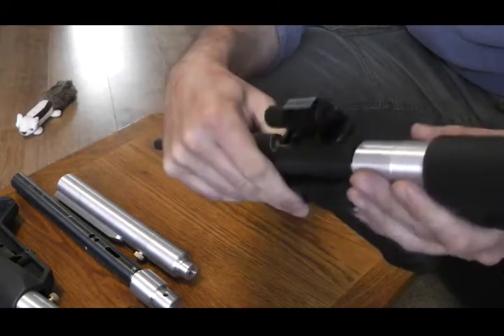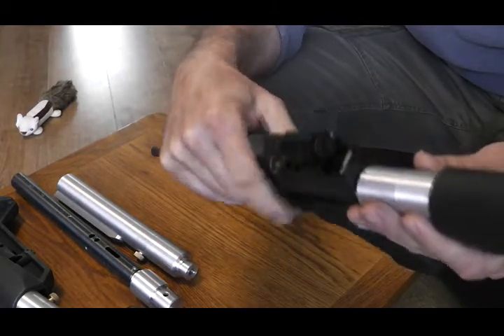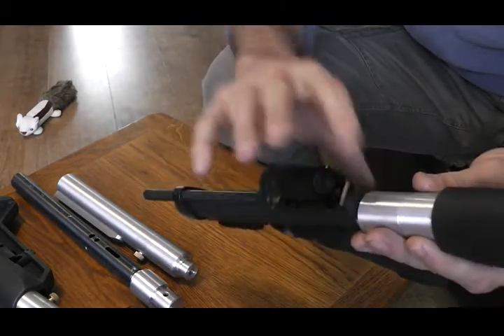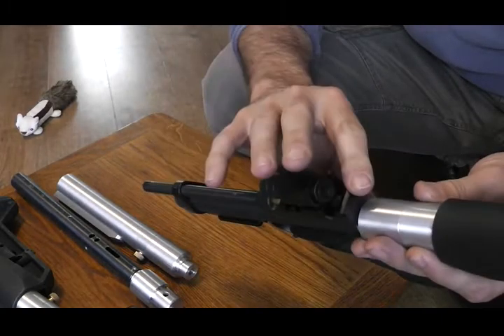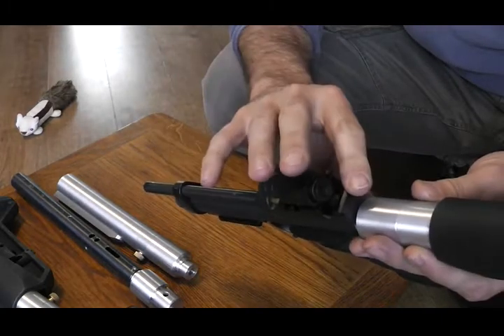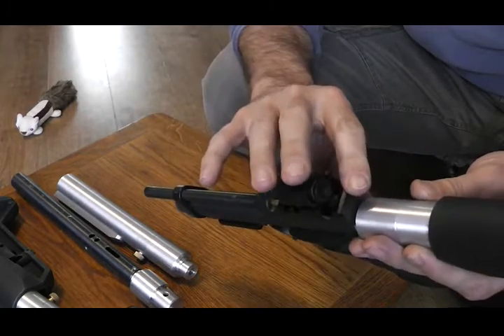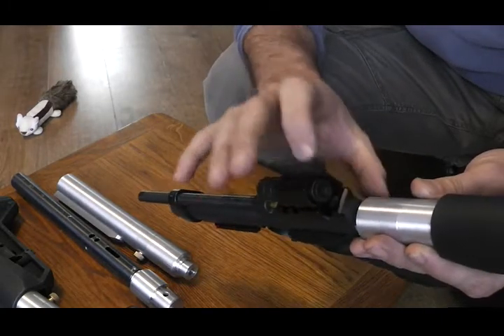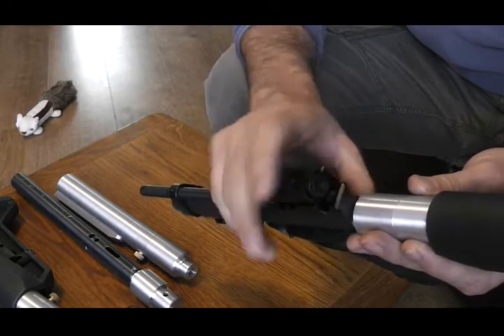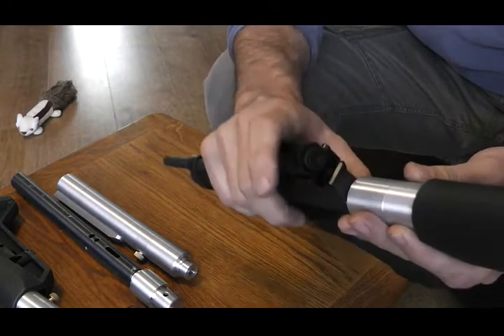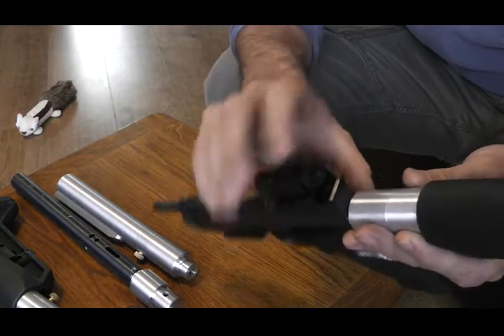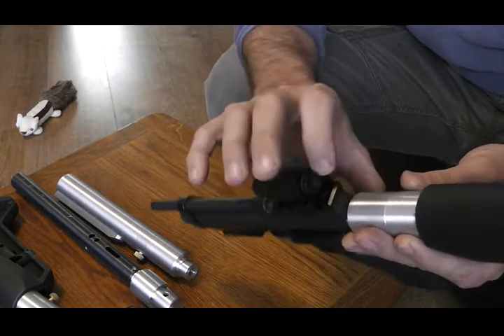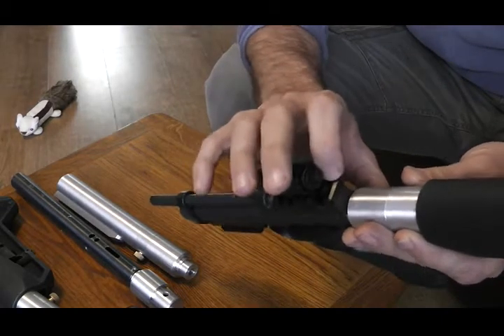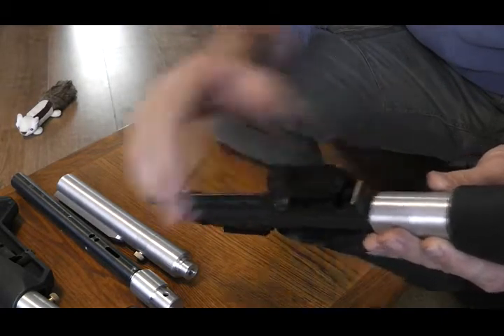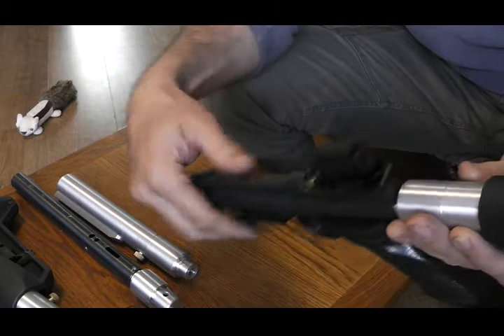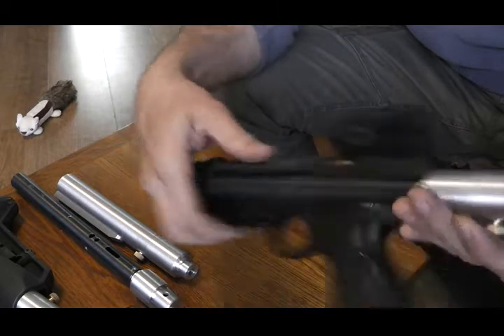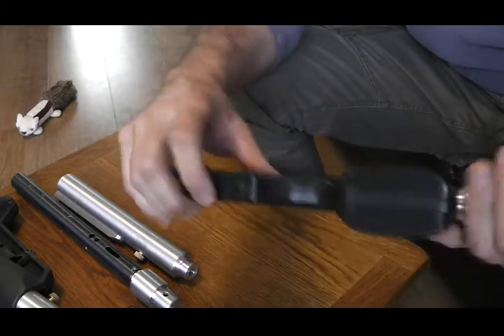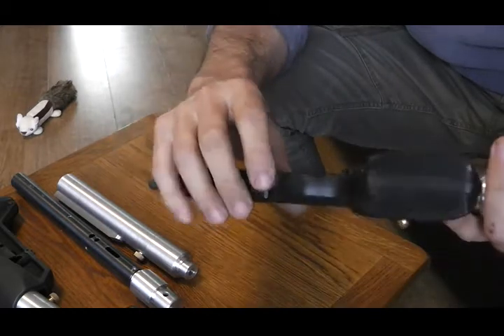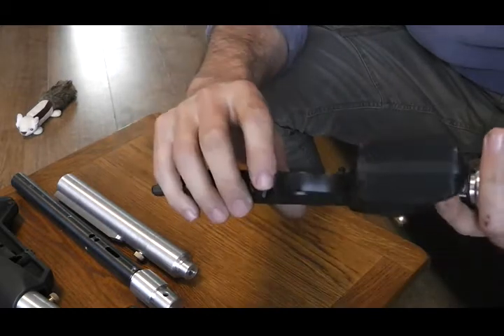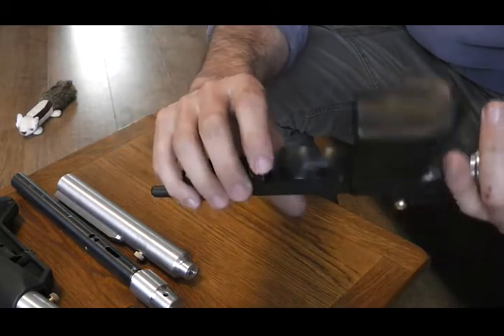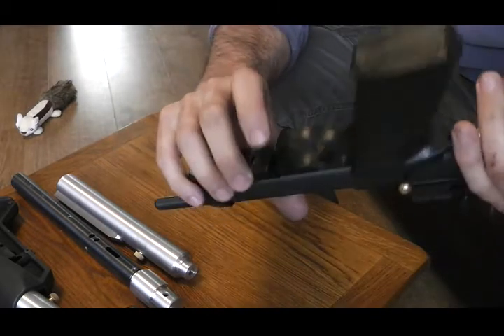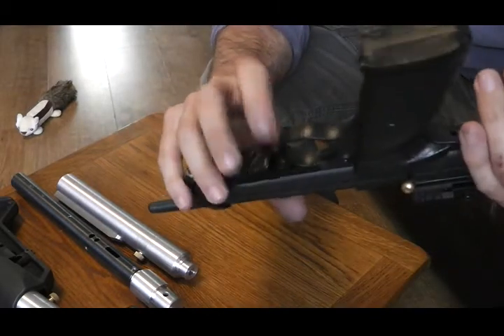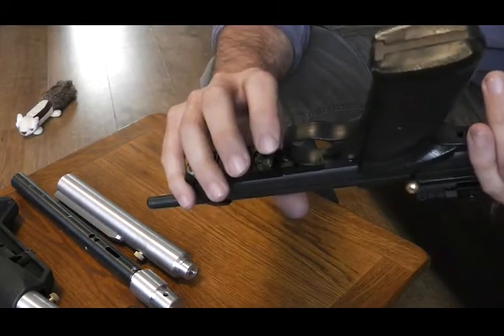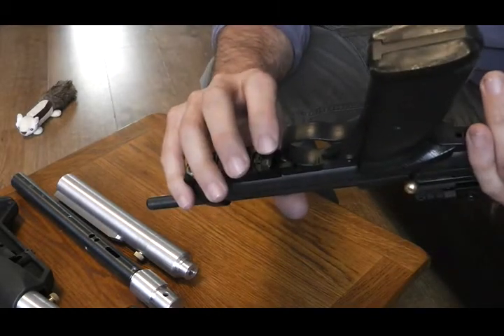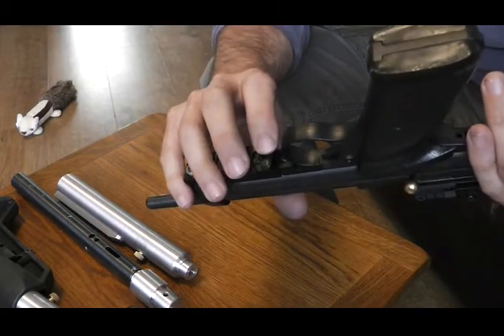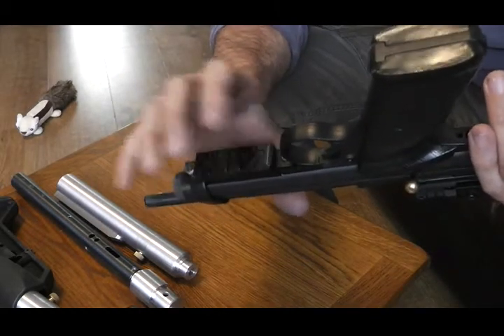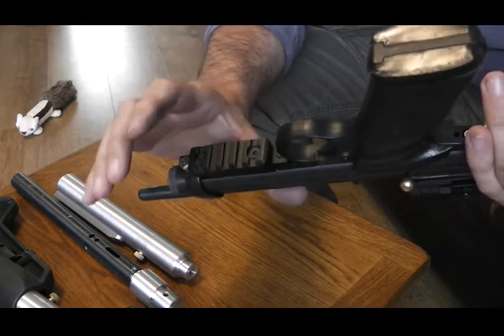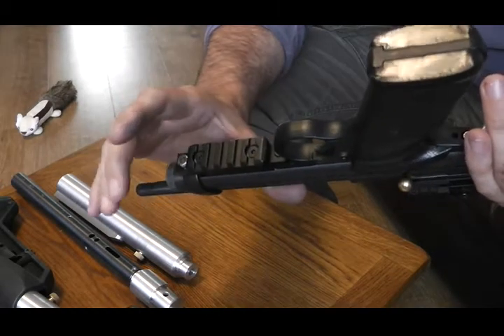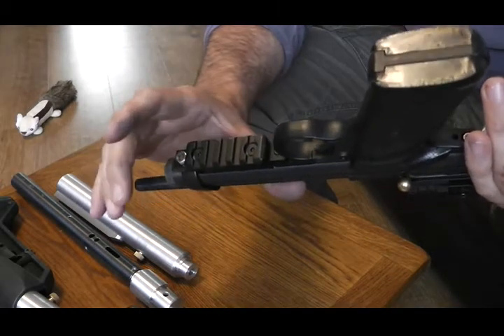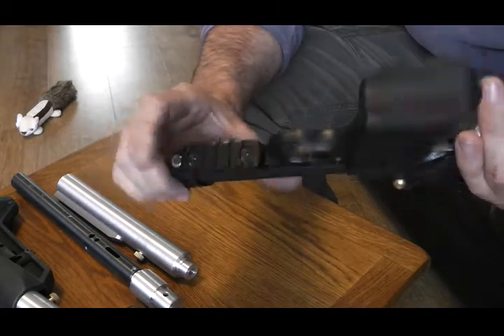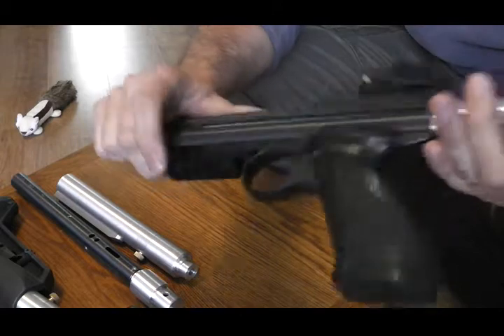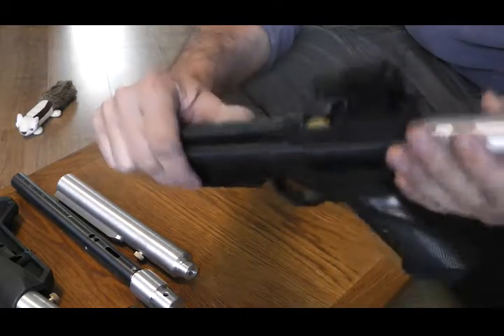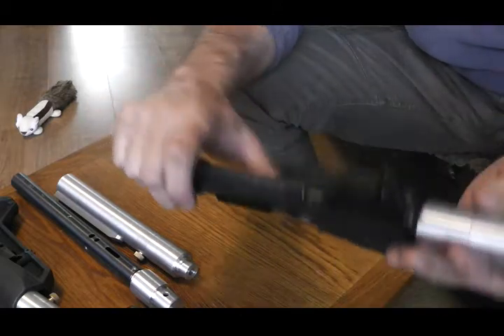Turn it over. Put your top screw in and tighten them up good. Turn it back over, tighten your front grip frame screw up, and you're good to go.